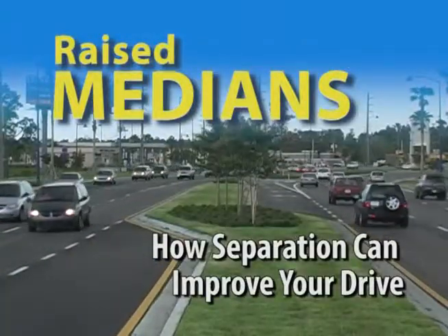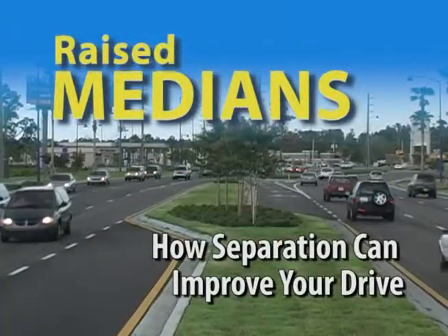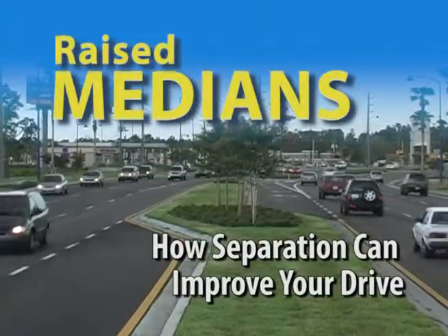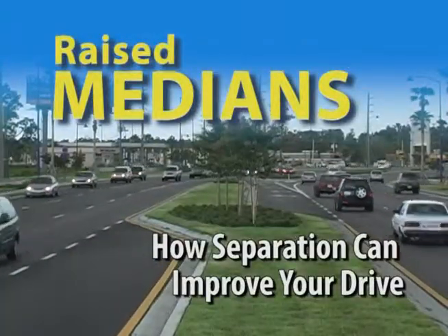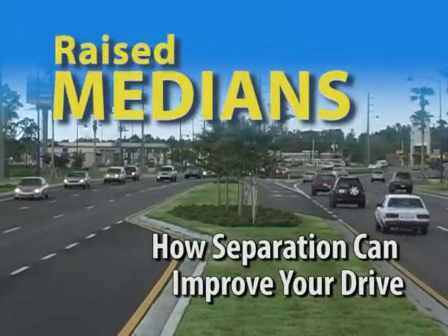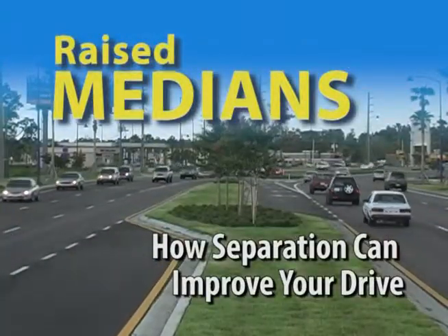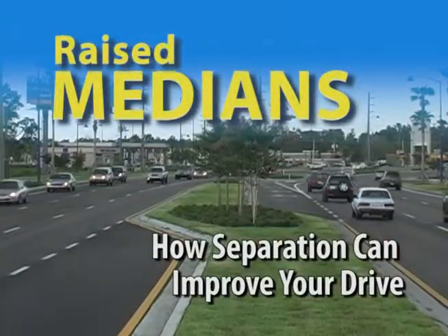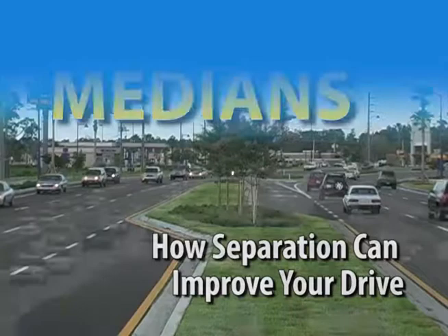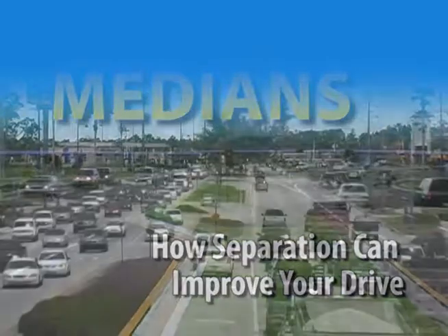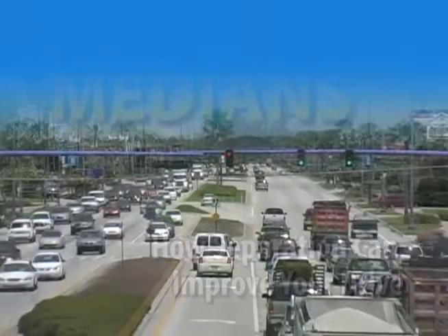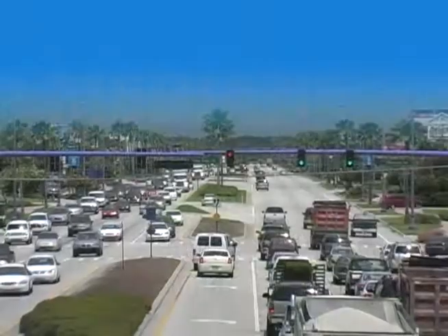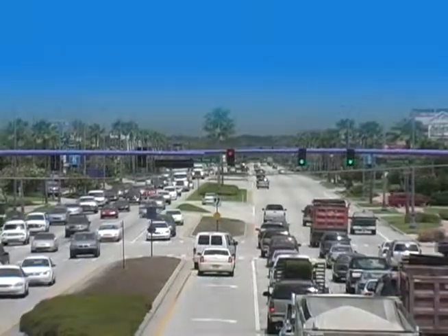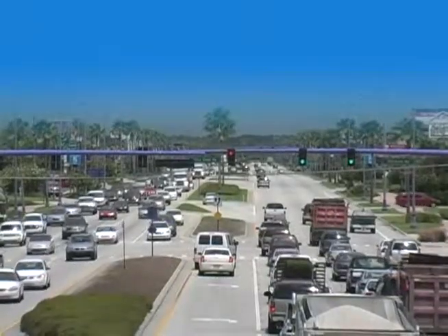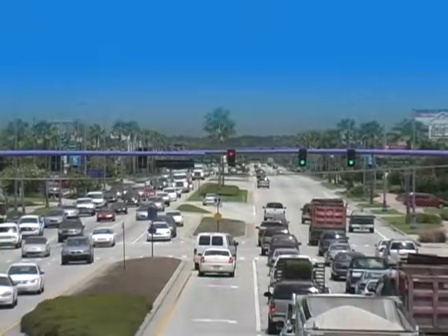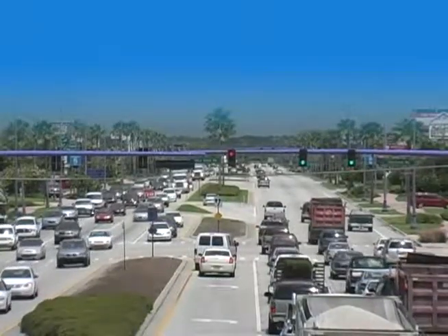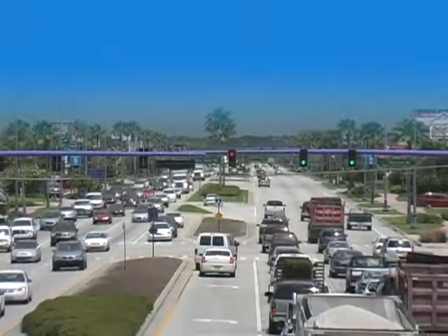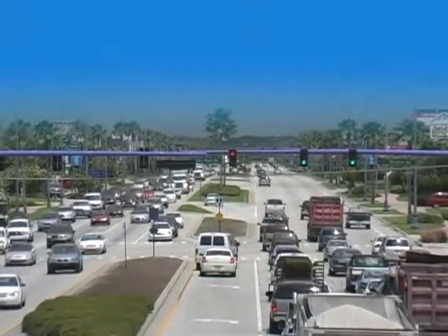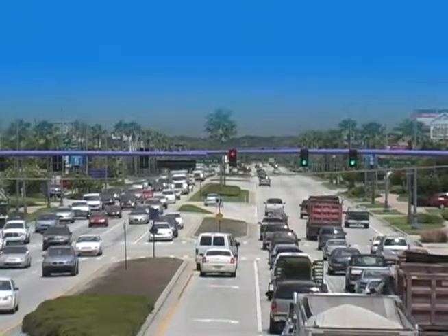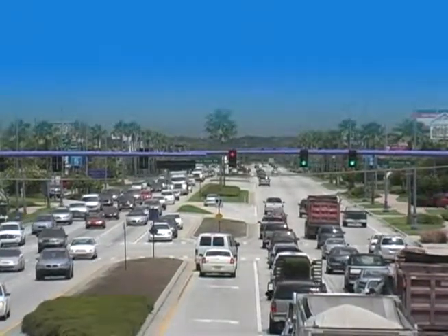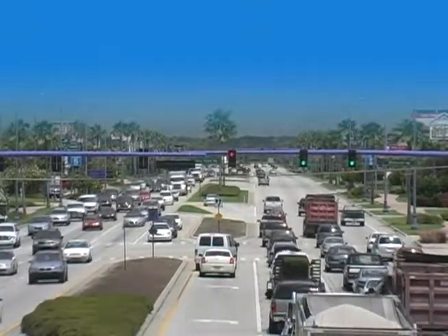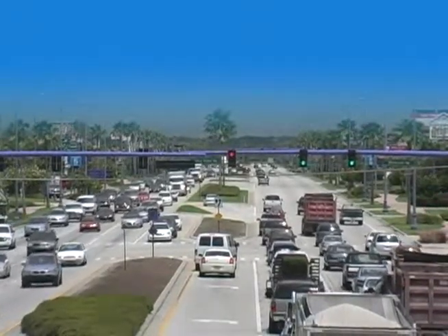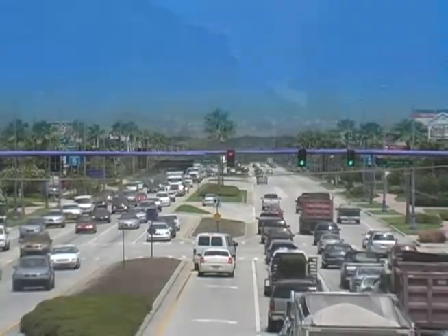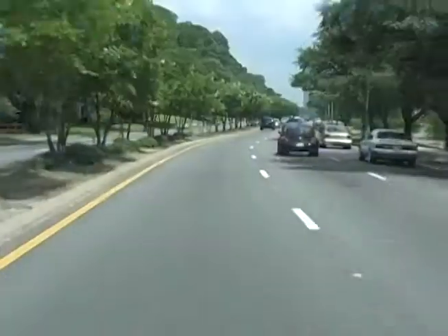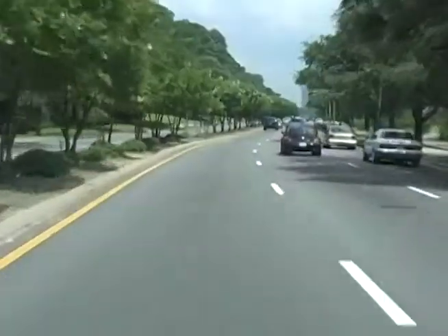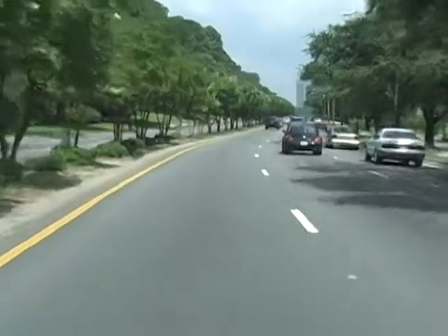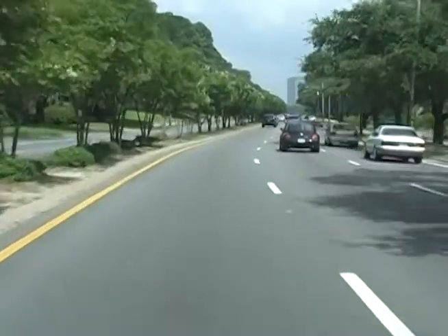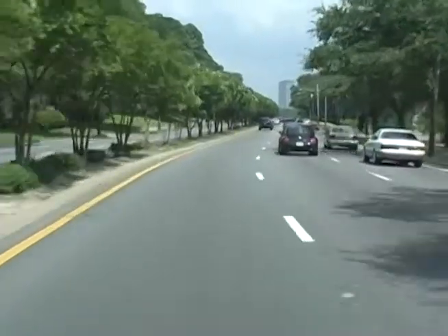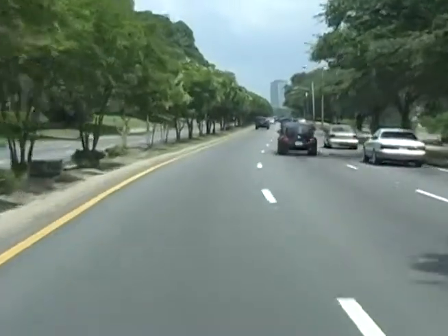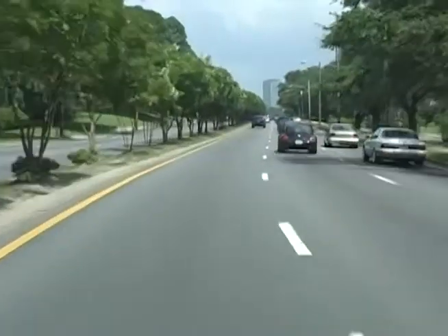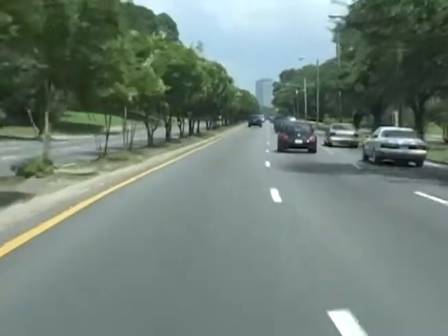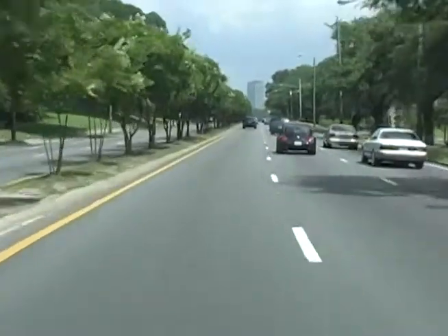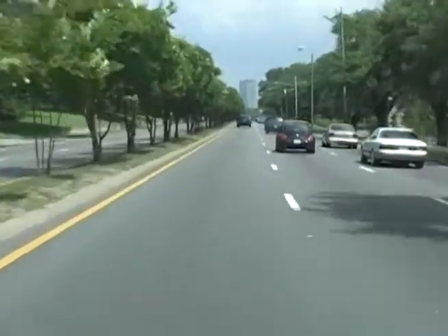We all know what a raised median is, but for the next few minutes, we'd like to talk to you about just what raised medians do, how they can benefit a community, and clear up any misconceptions.